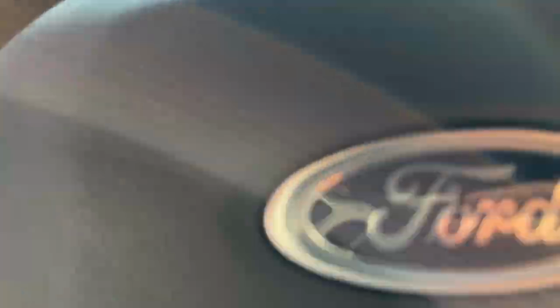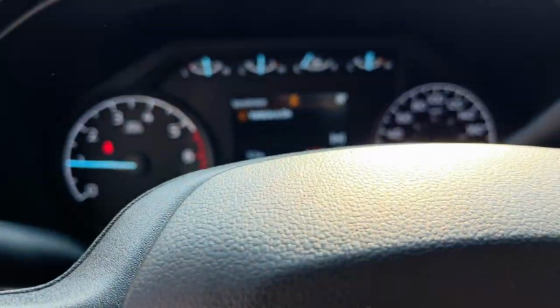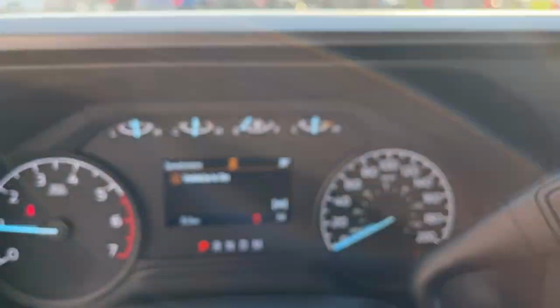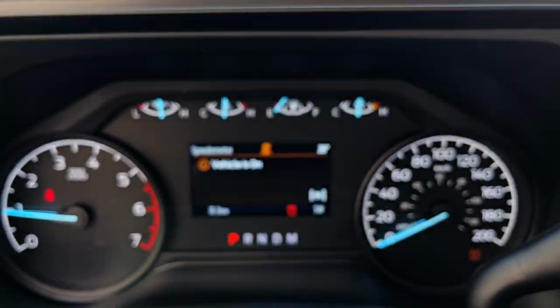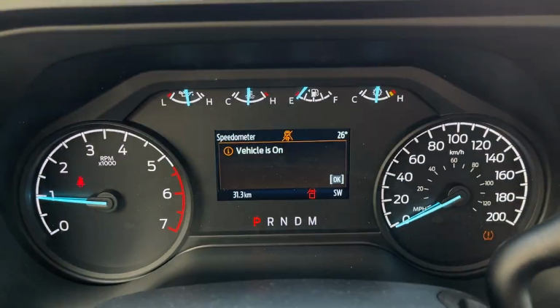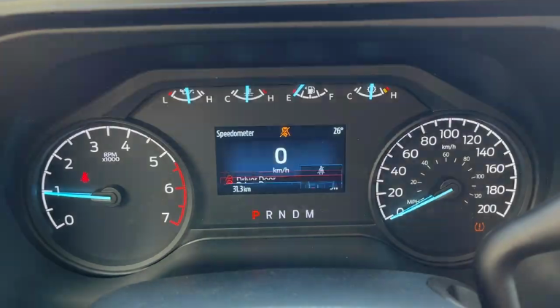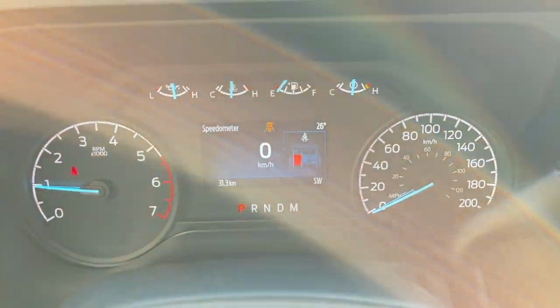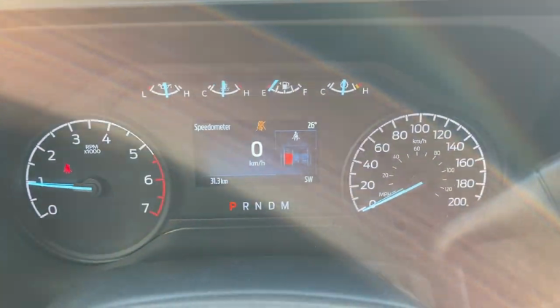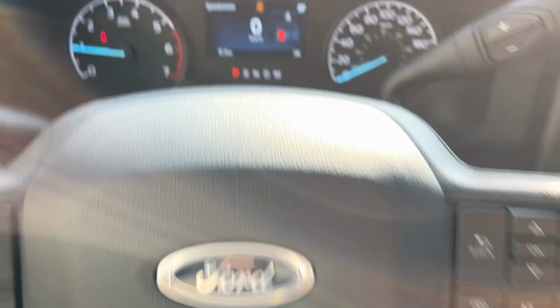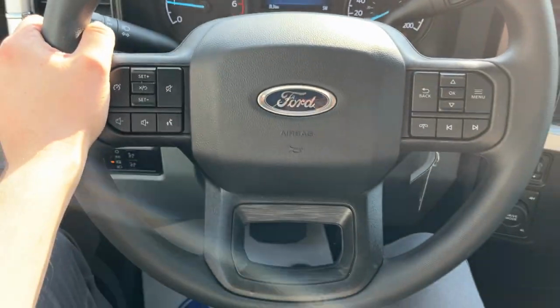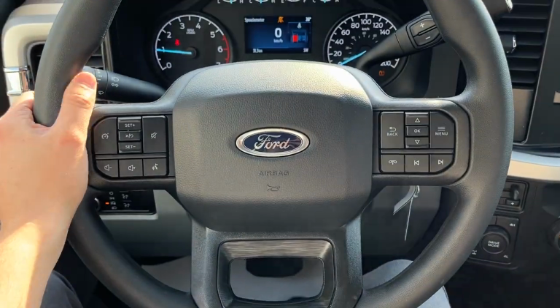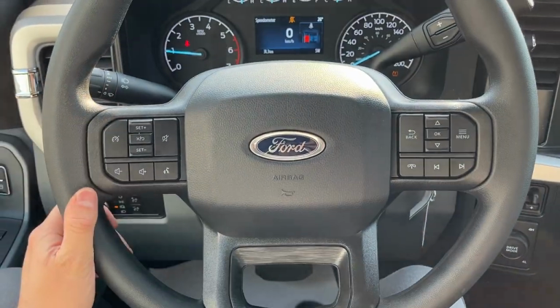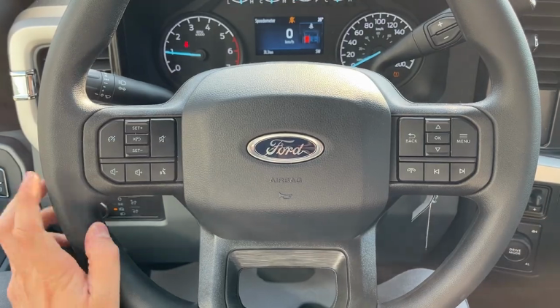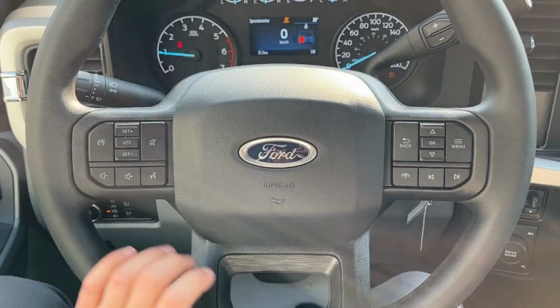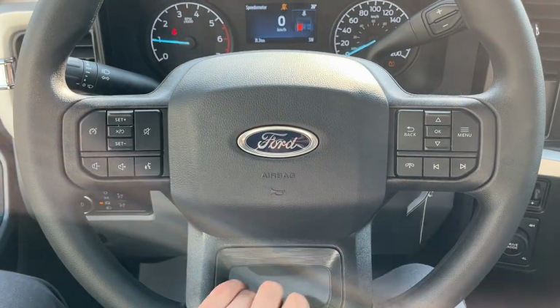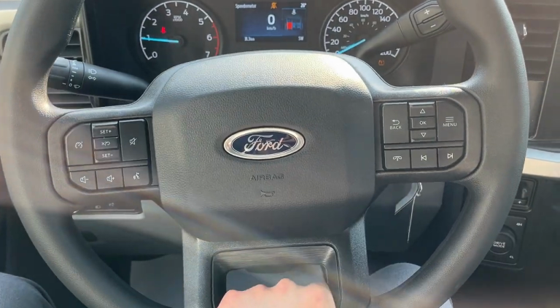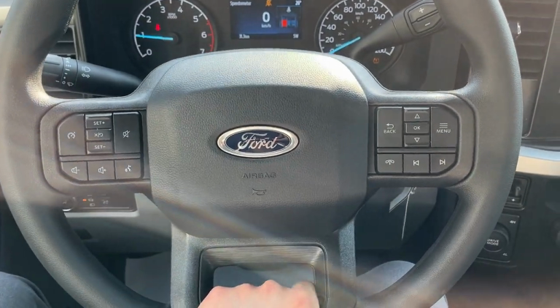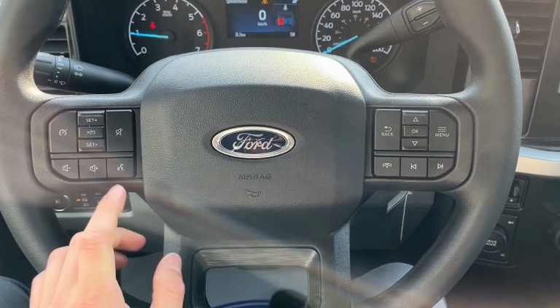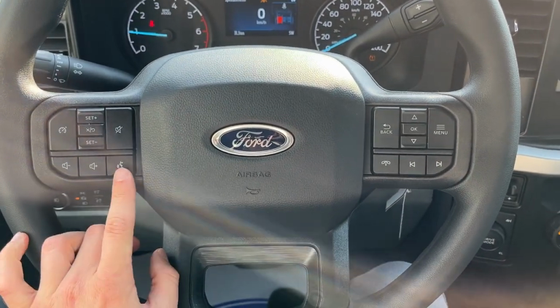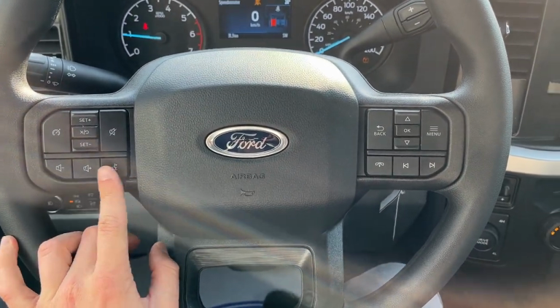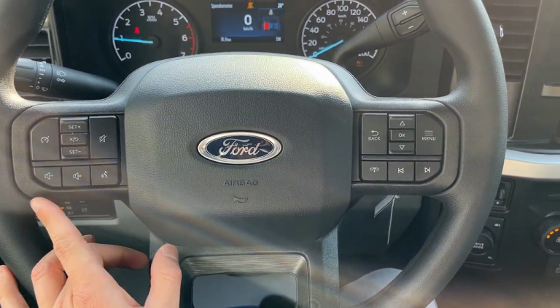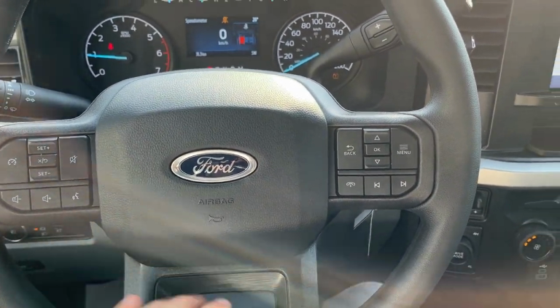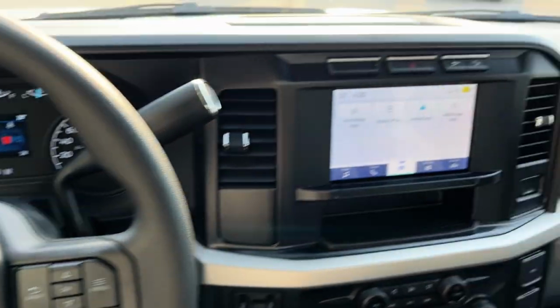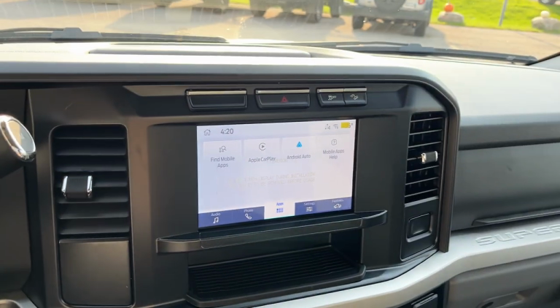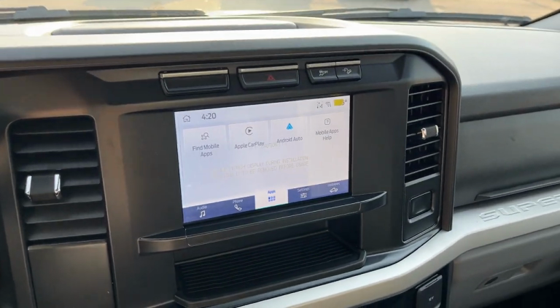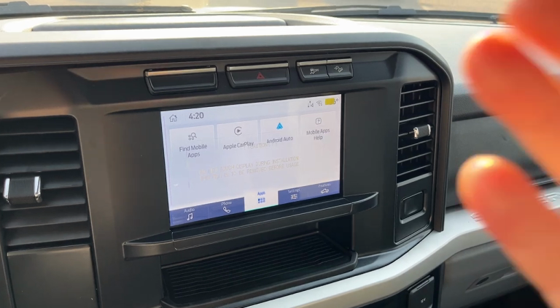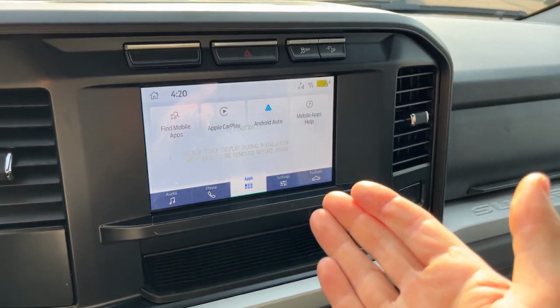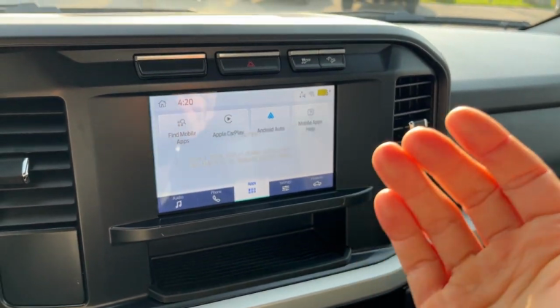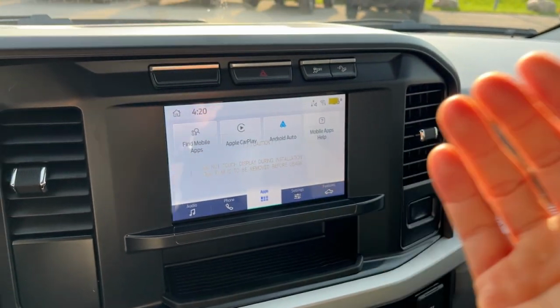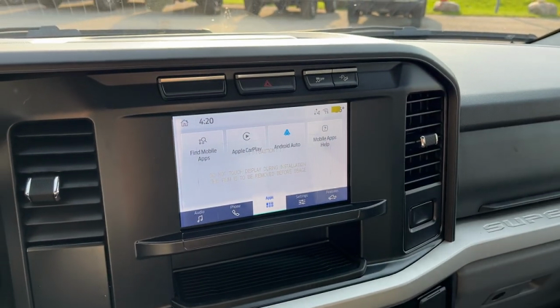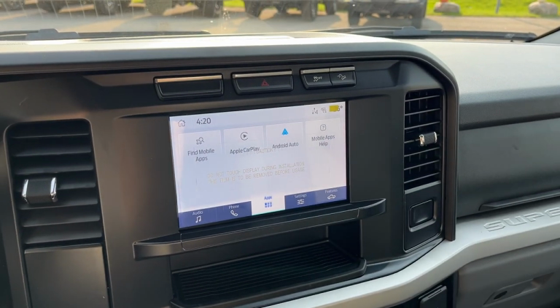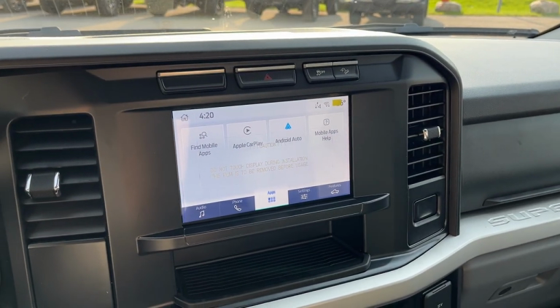Stepping into the vehicle, you have a customizable four-inch display right behind the steering wheel. Really comfortable steering wheel on here, with your cruise control settings and your different audio controls. You have an eight-inch center display that has wireless Apple CarPlay and Android Auto.